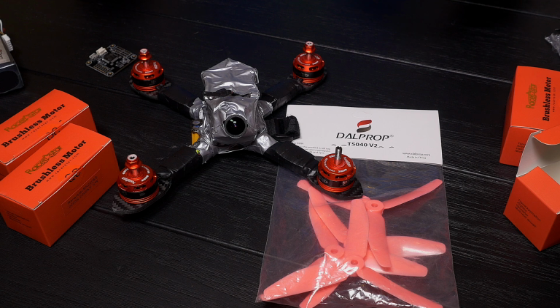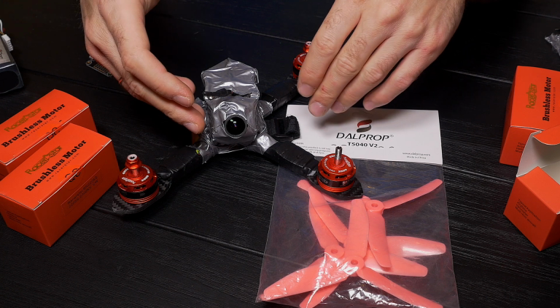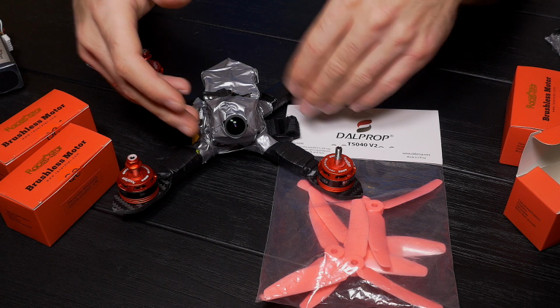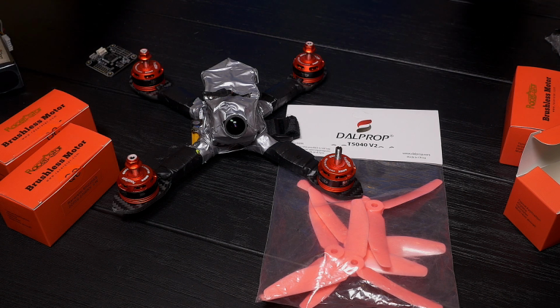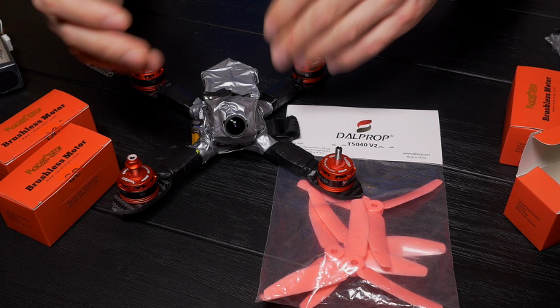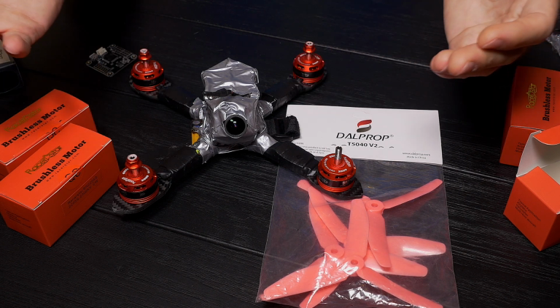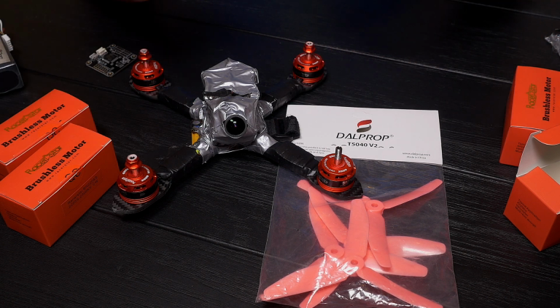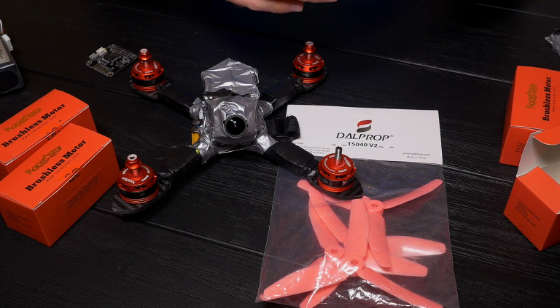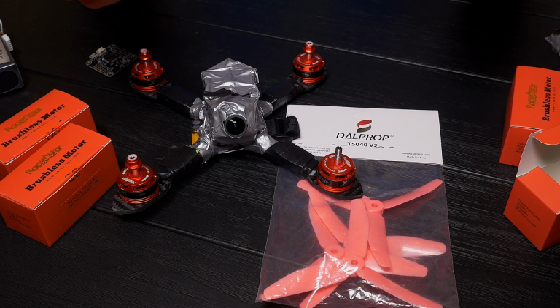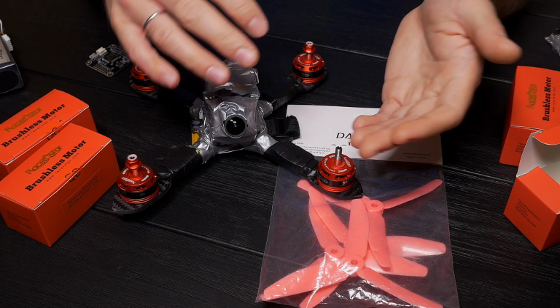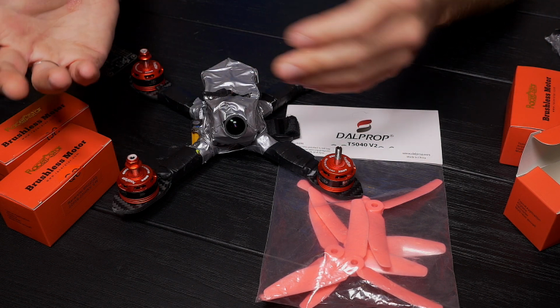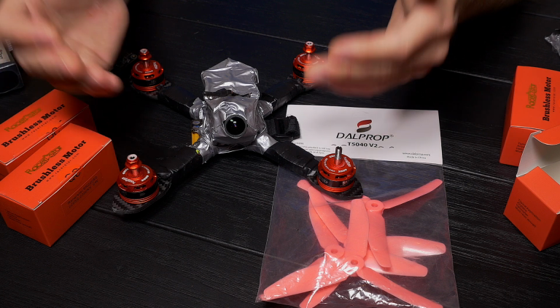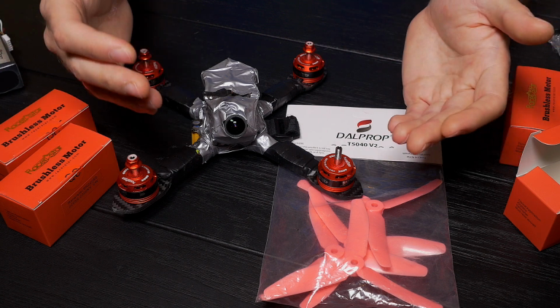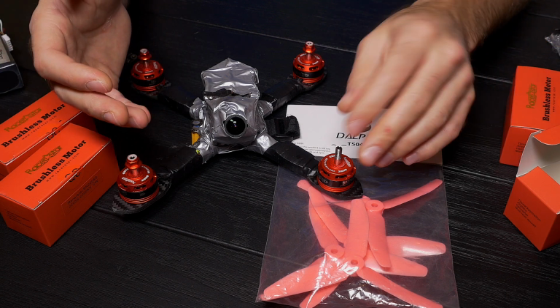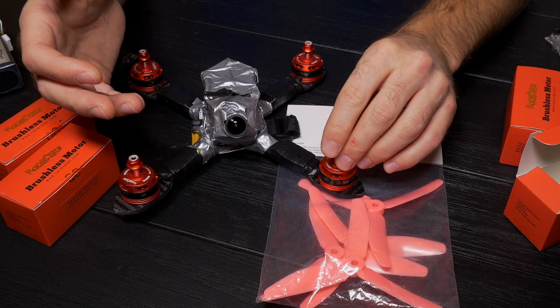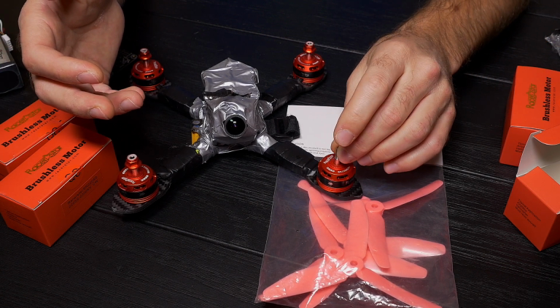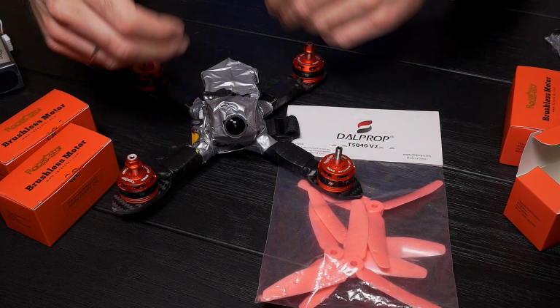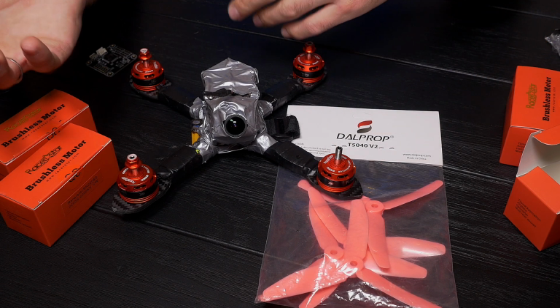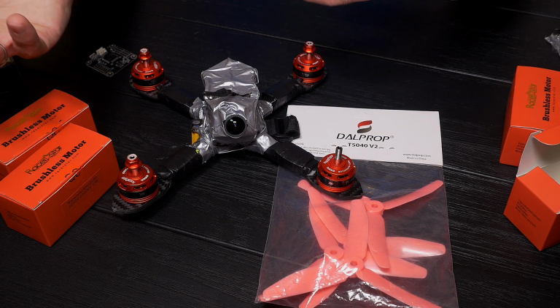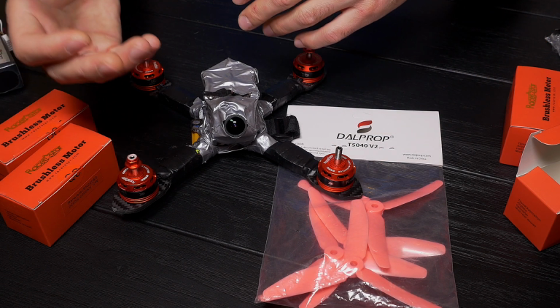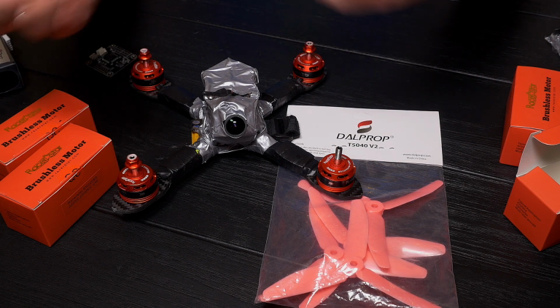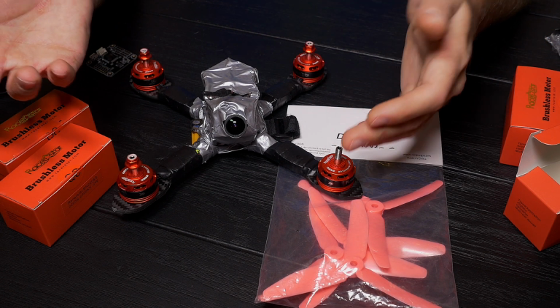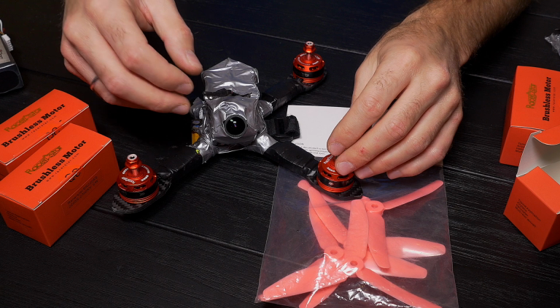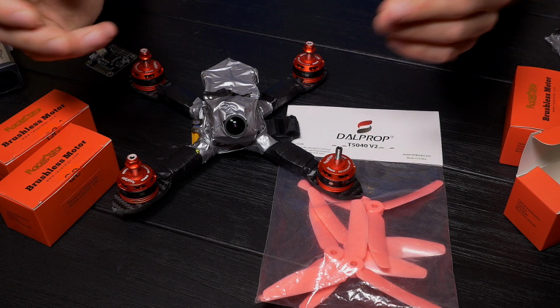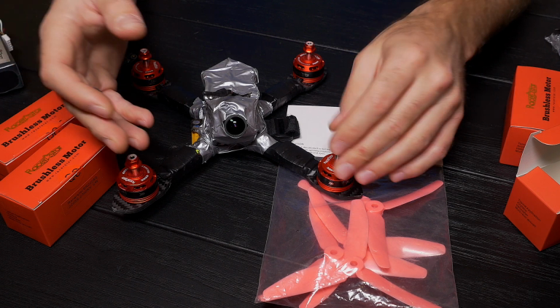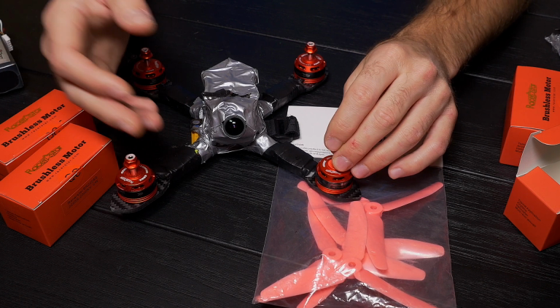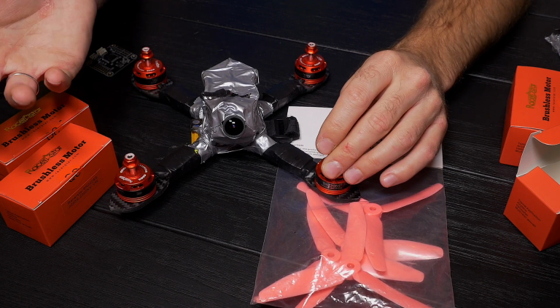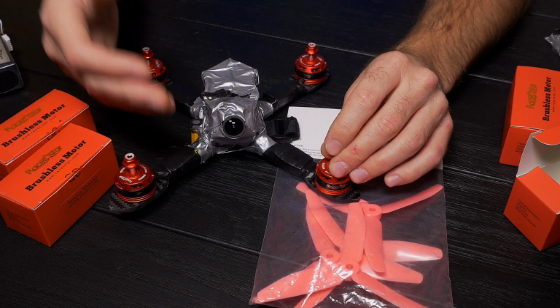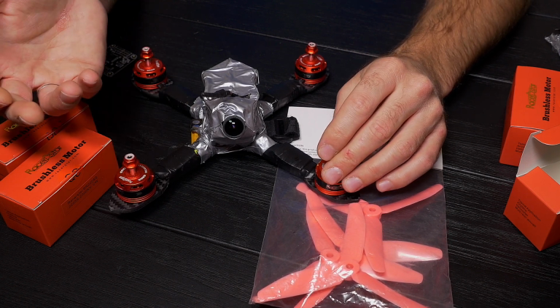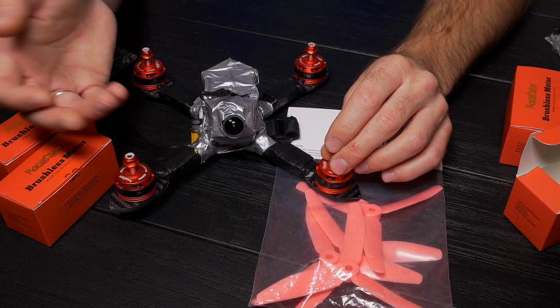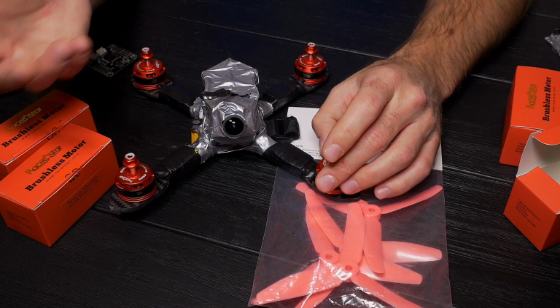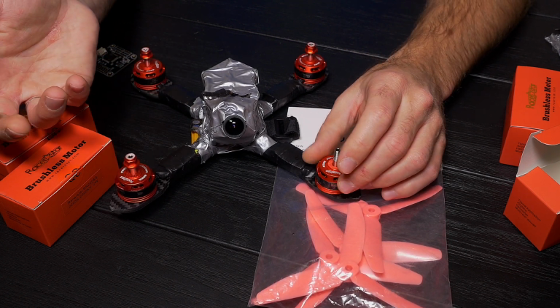Now I'll show you how it flies — put likes or dislikes depending on whether you like how these motors perform. Remember, it's winter, minus 10 degrees, and this is night flying. Thanks and watch my video.